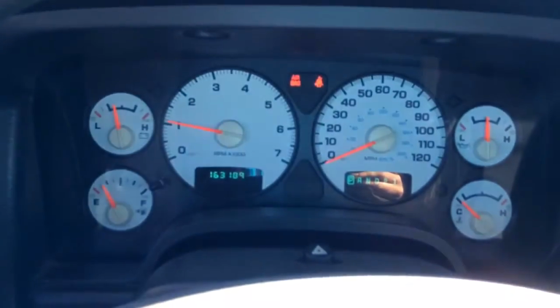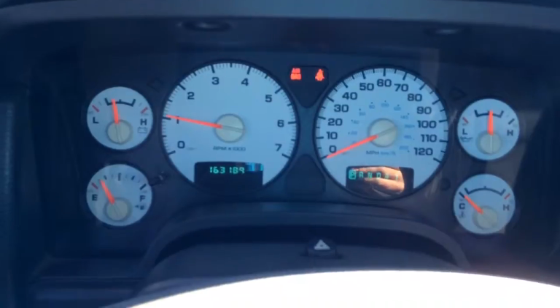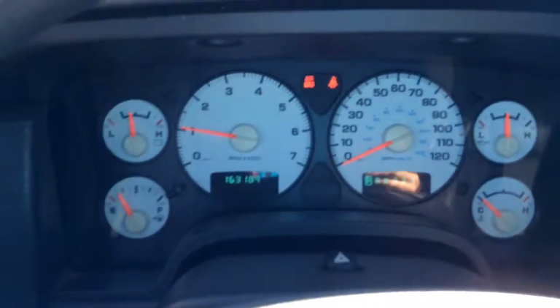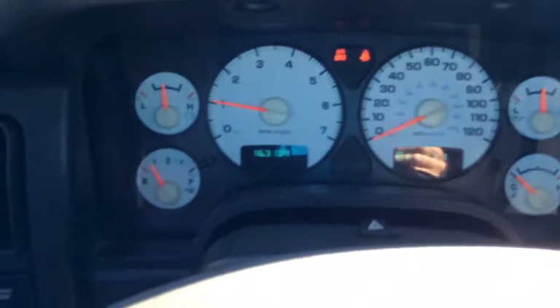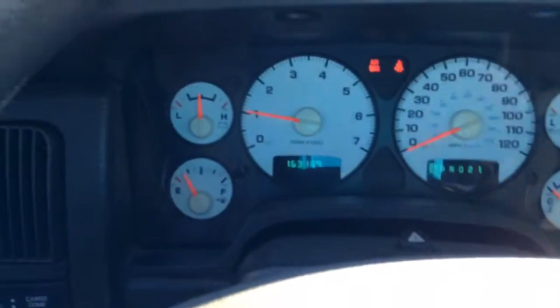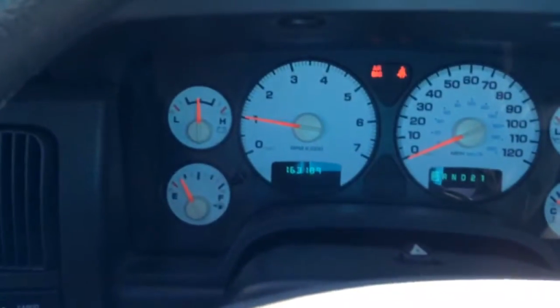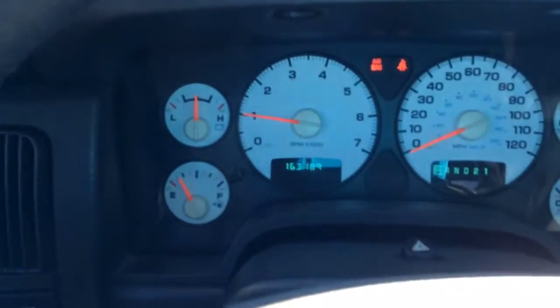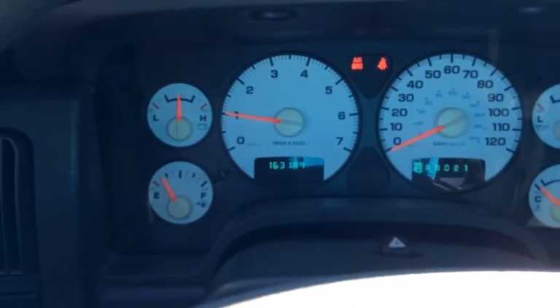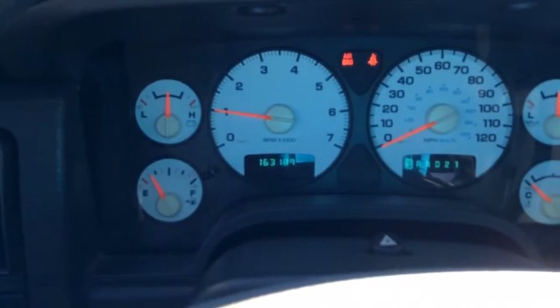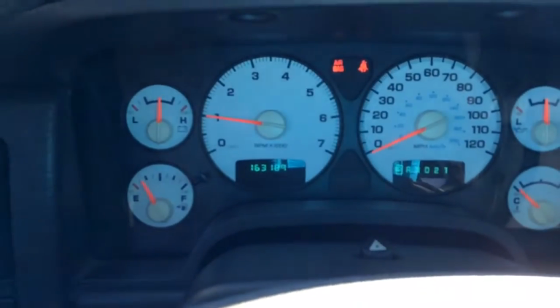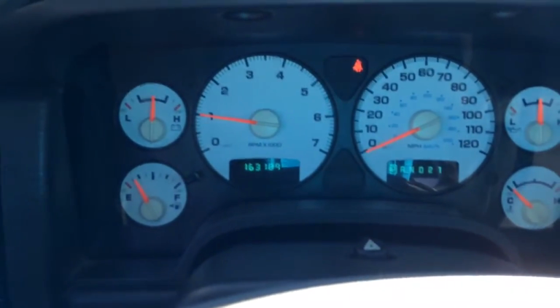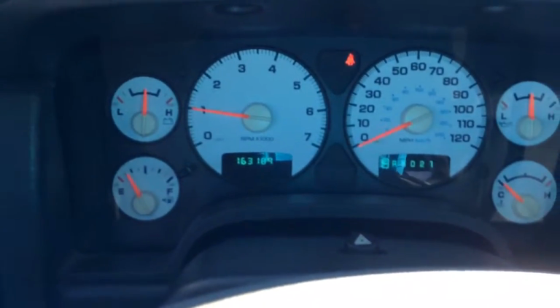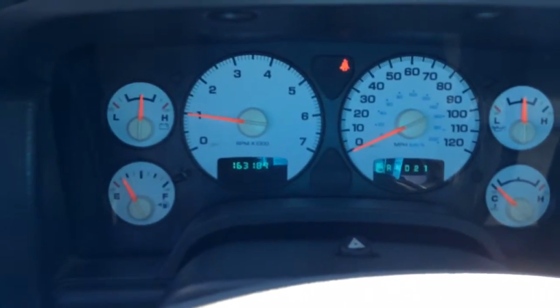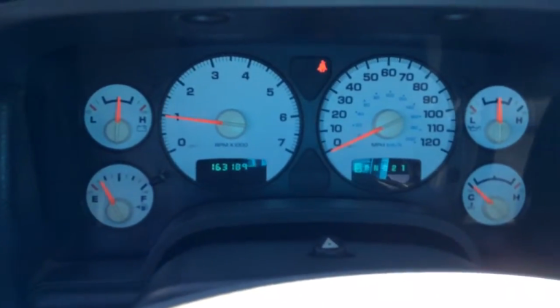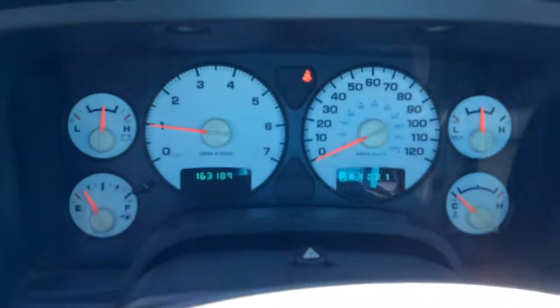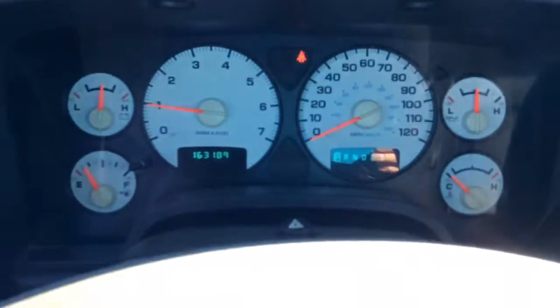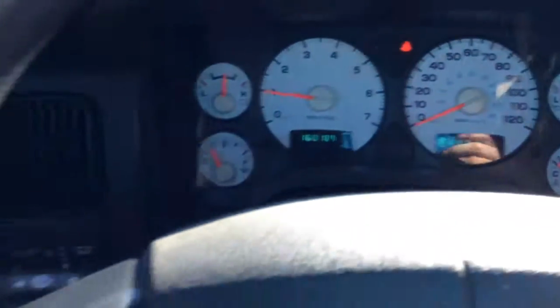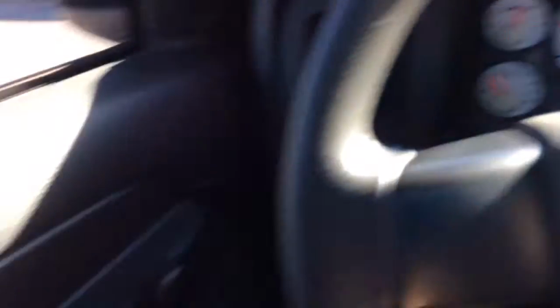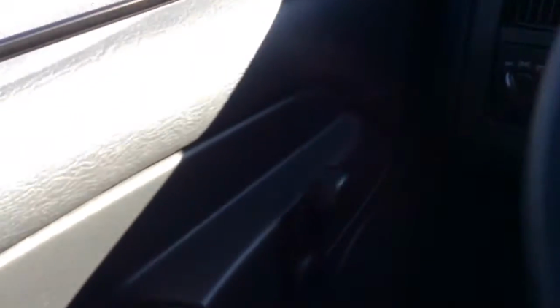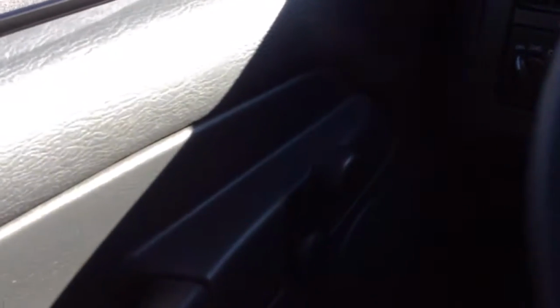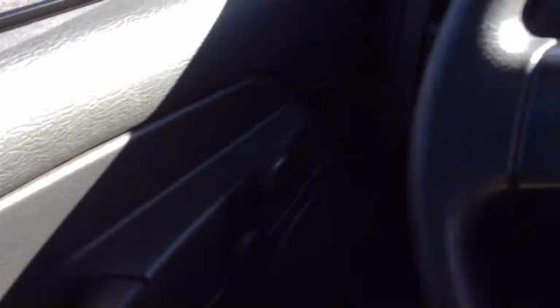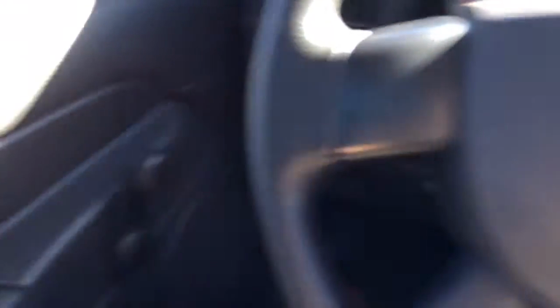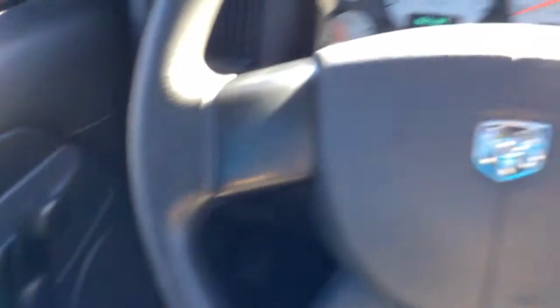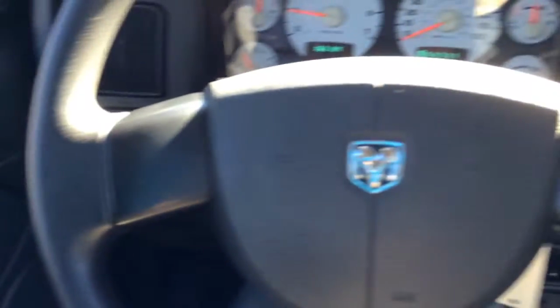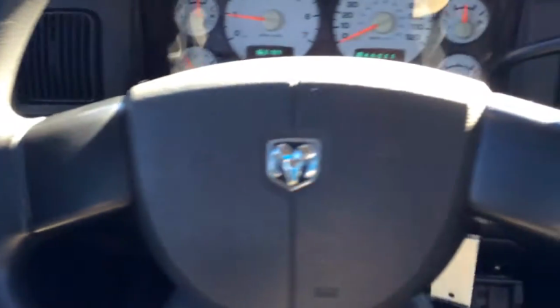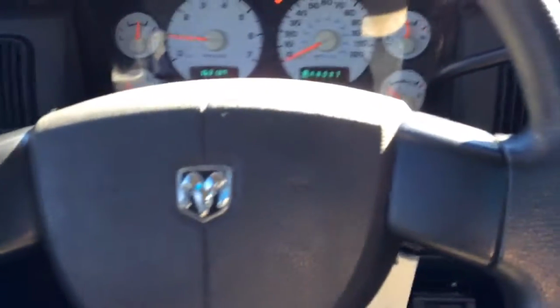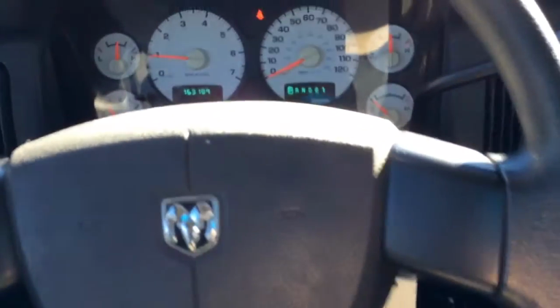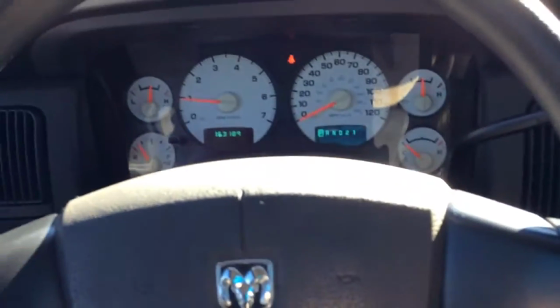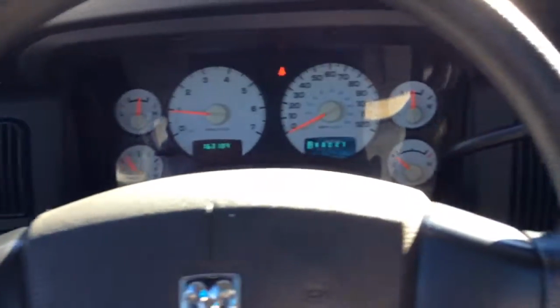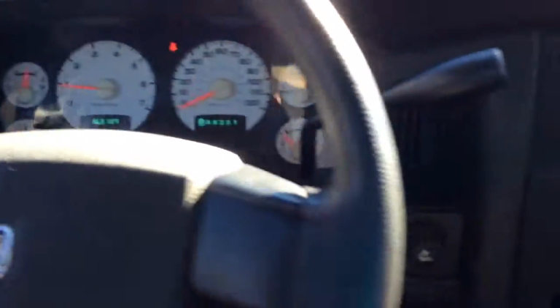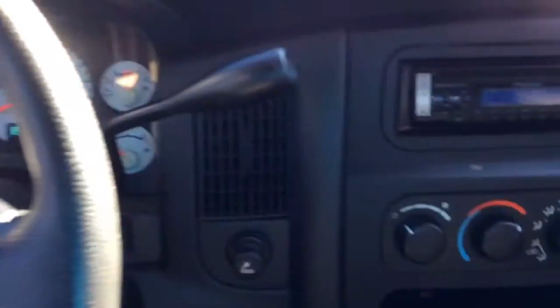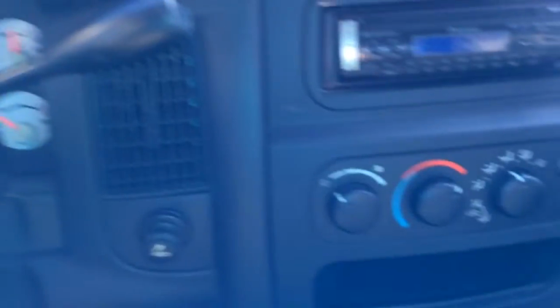This one has 163,000 miles. Got the white face gauges.